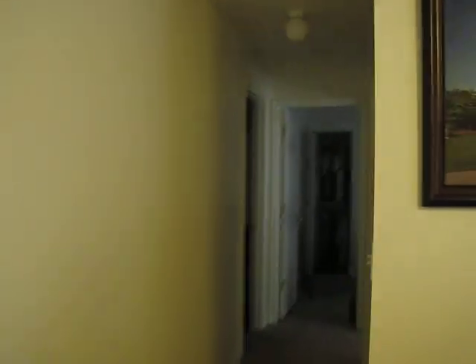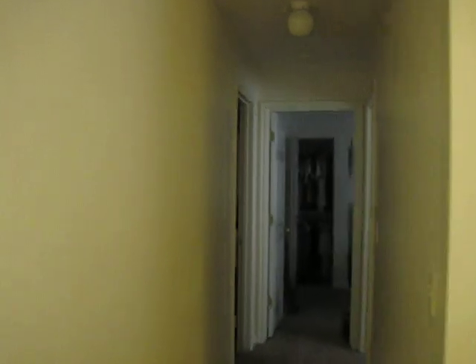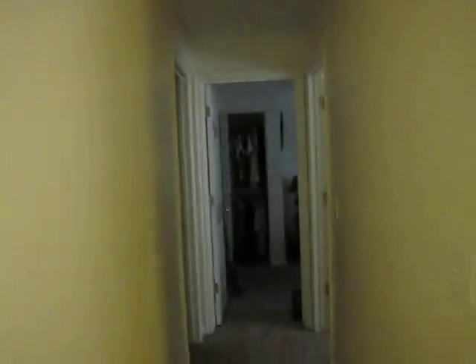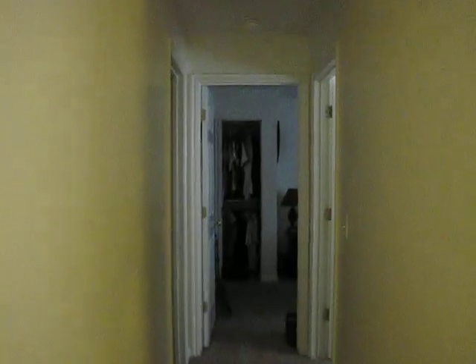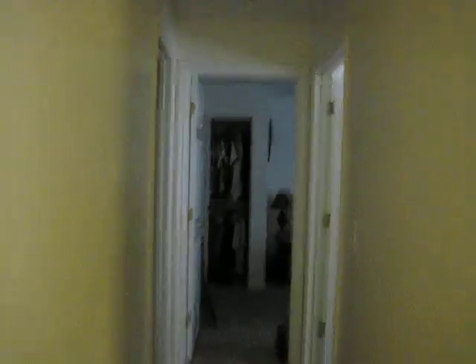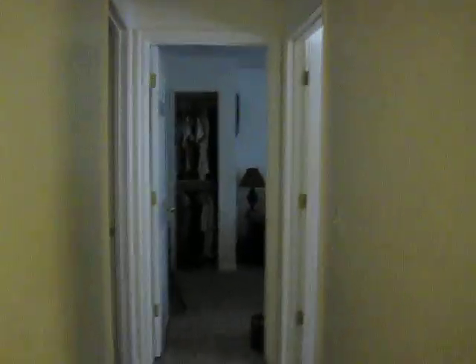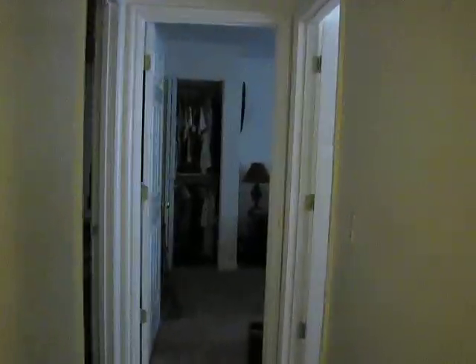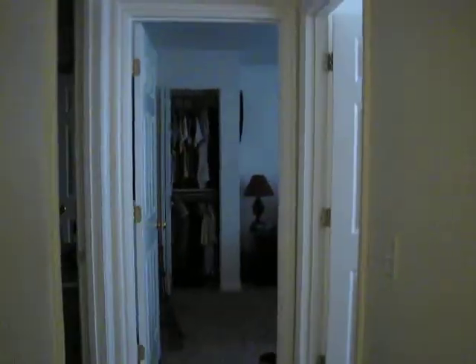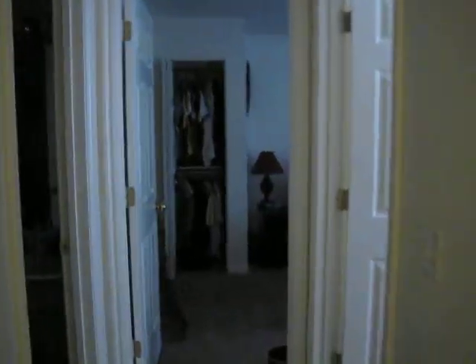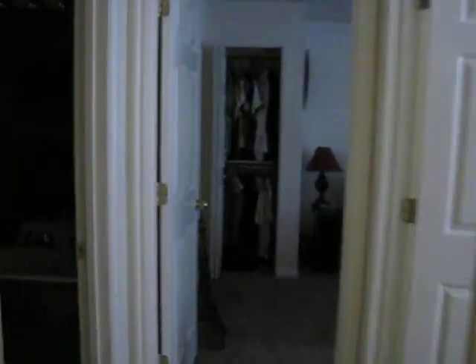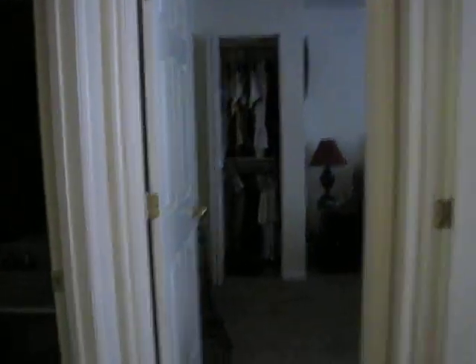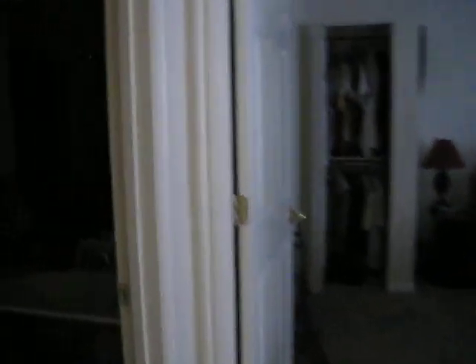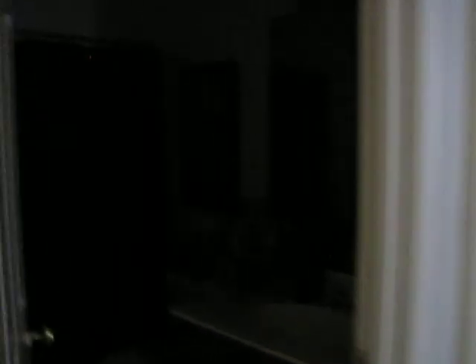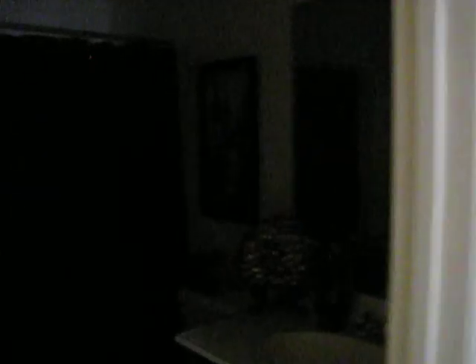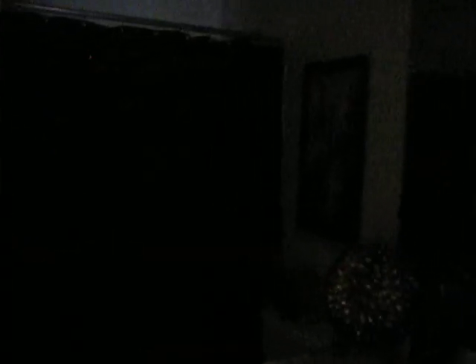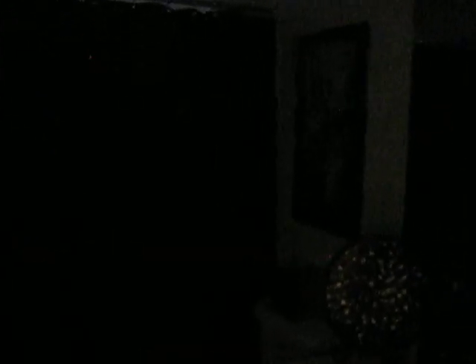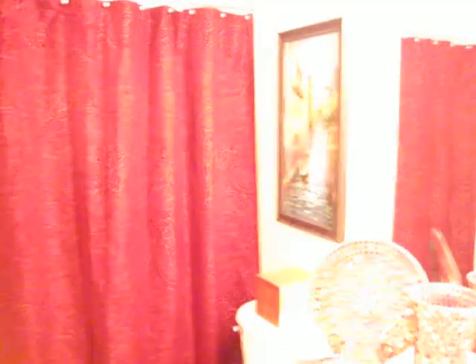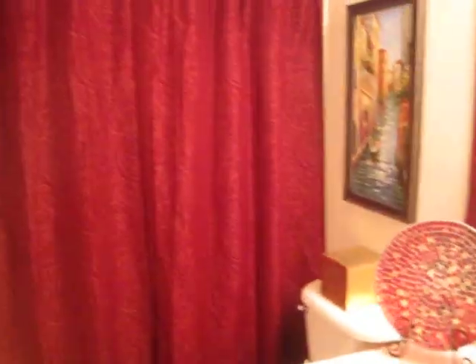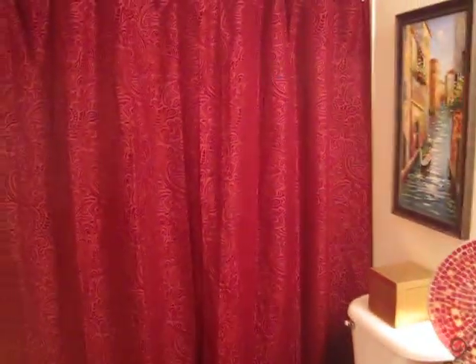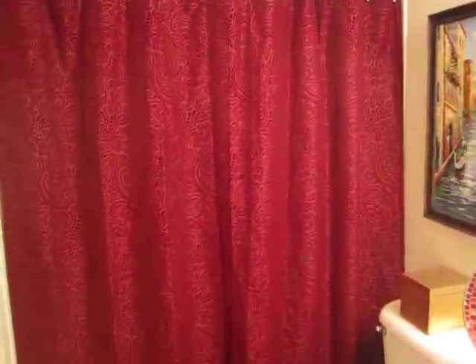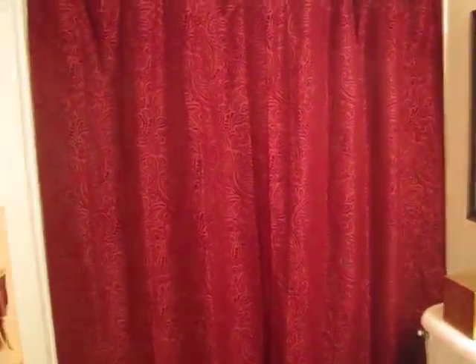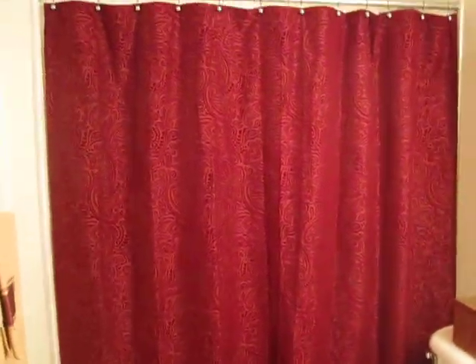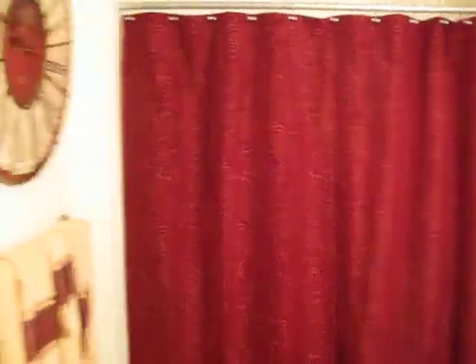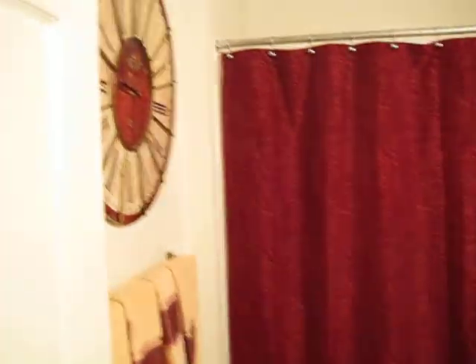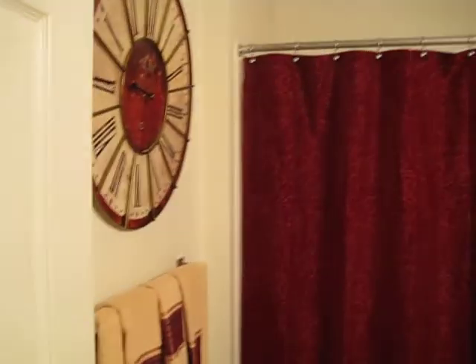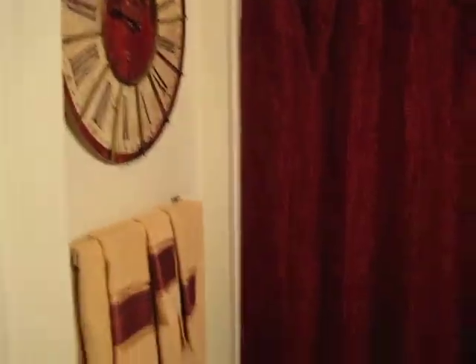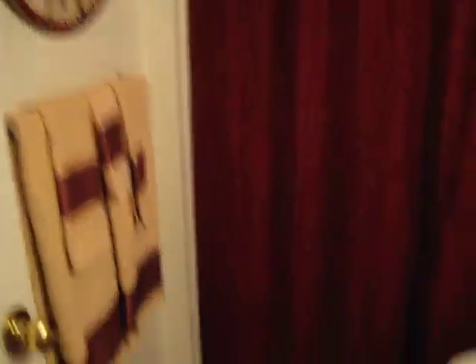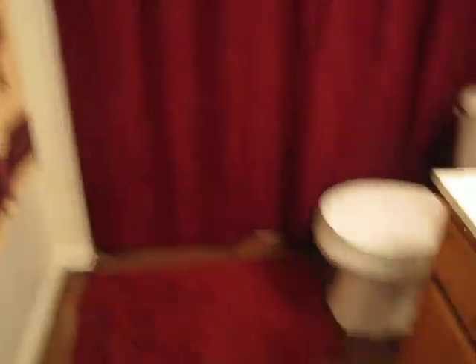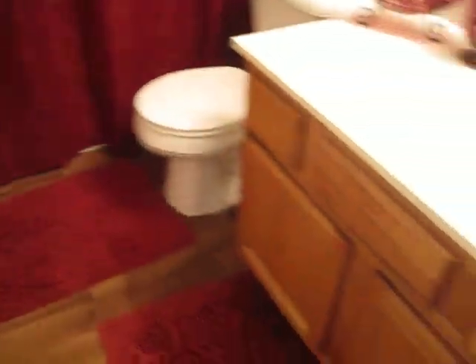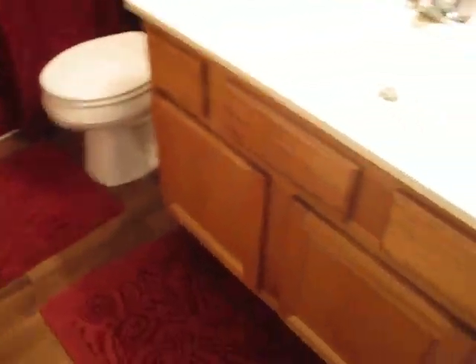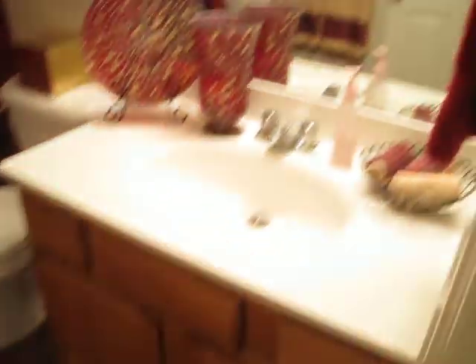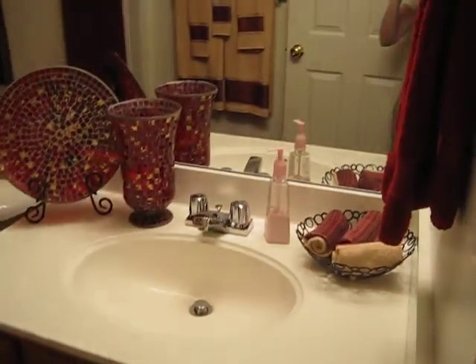And we have a hallway, which is exciting. We're going to put some decorations but we haven't done that yet. And to our left we have our guest bathroom — it's kind of fun with all the decorations.